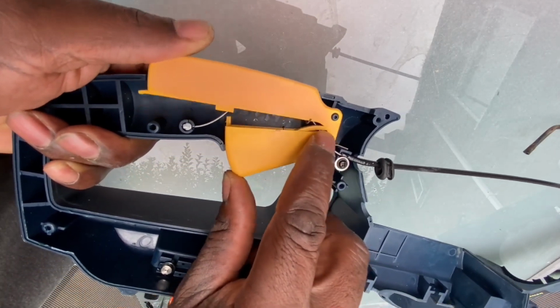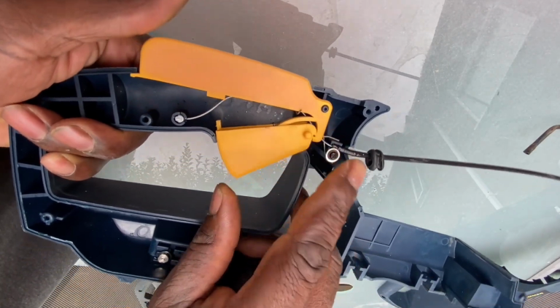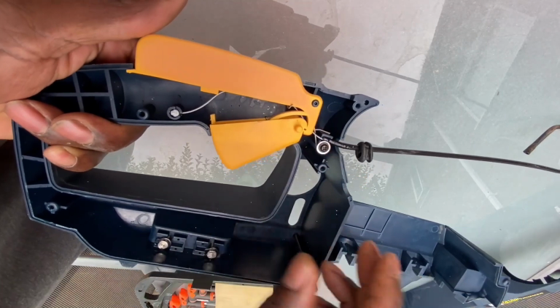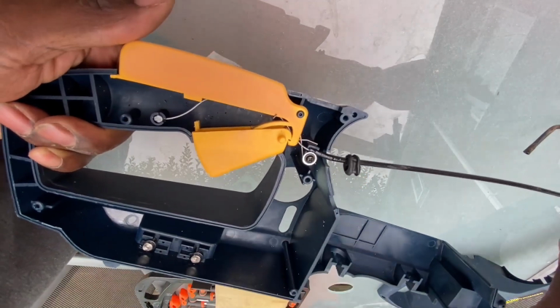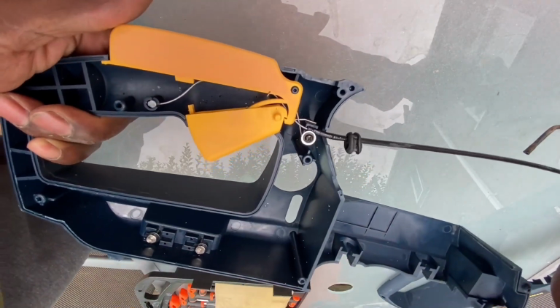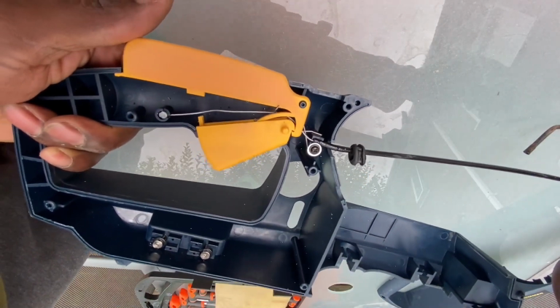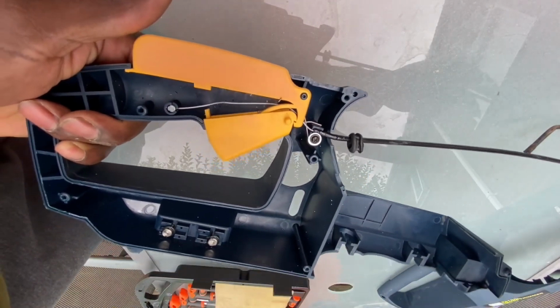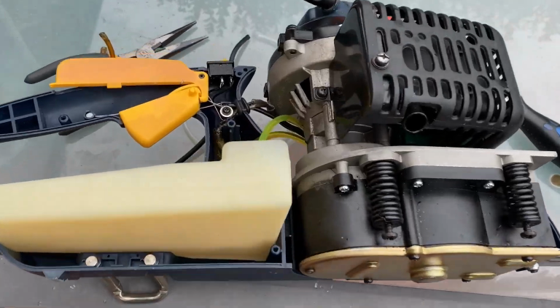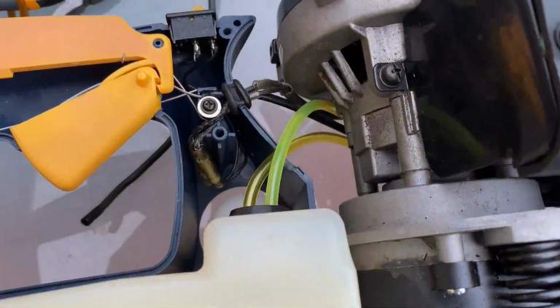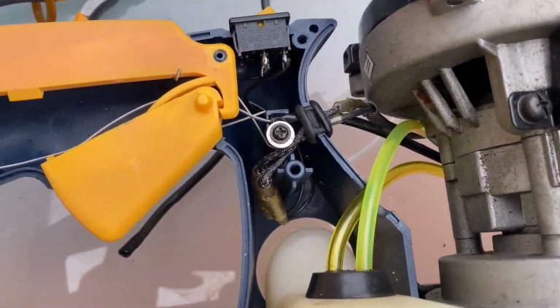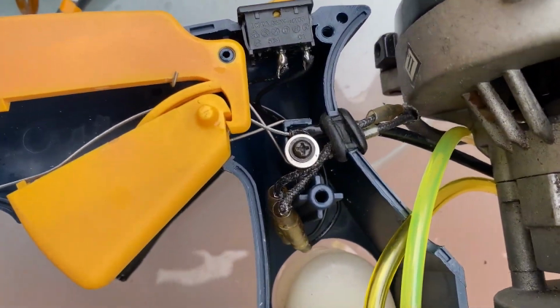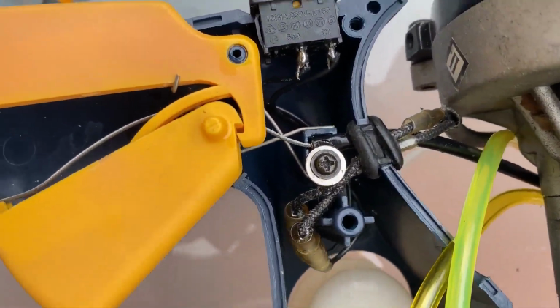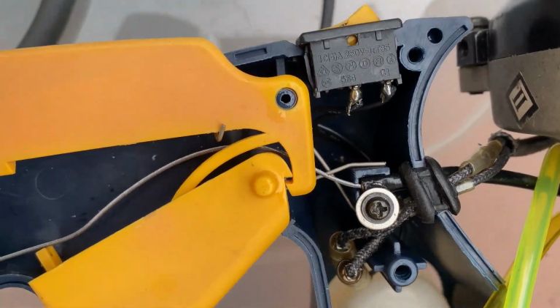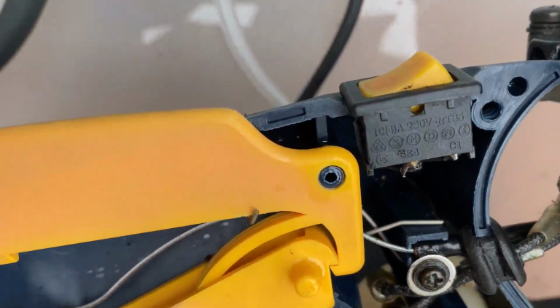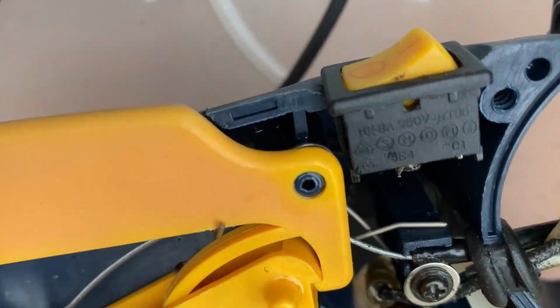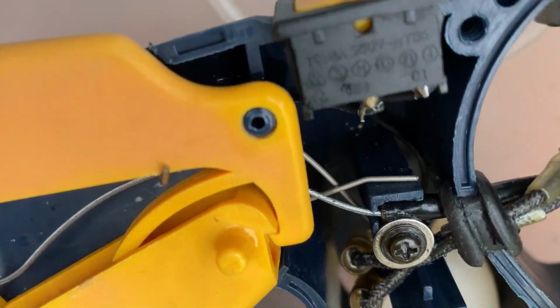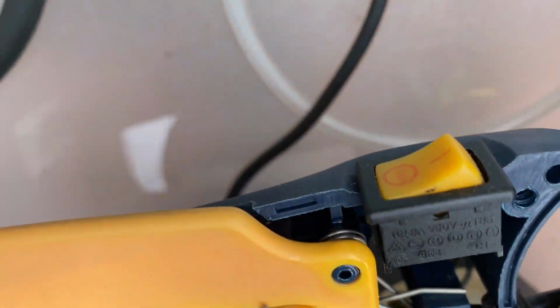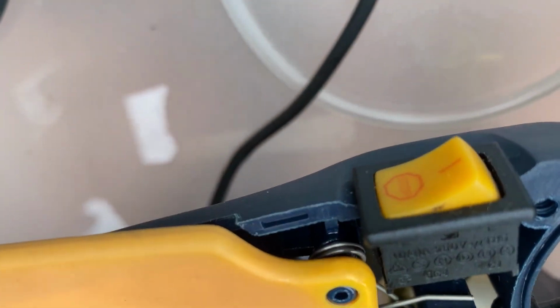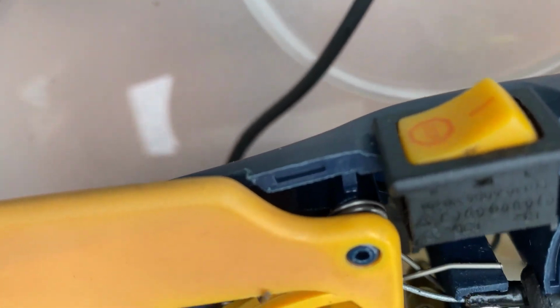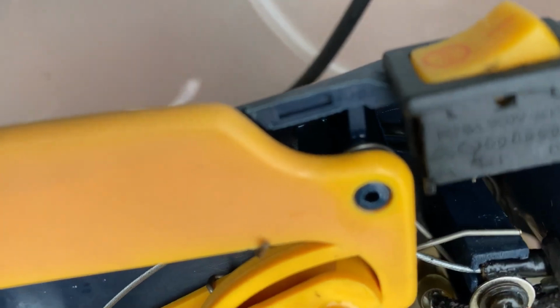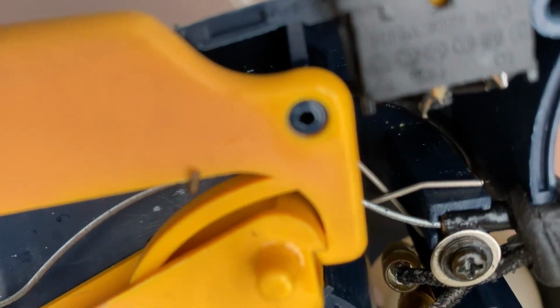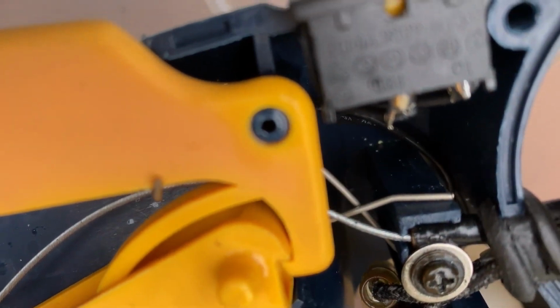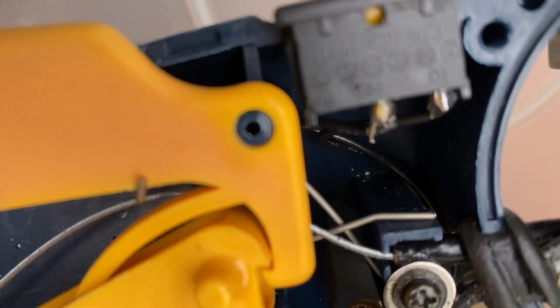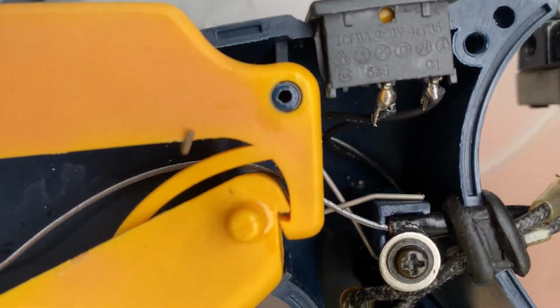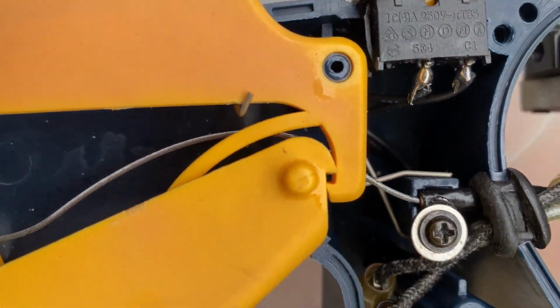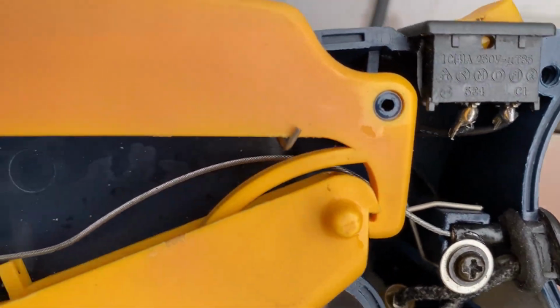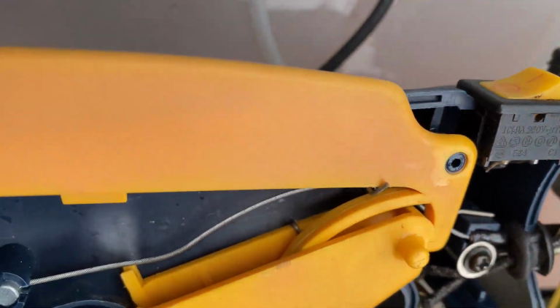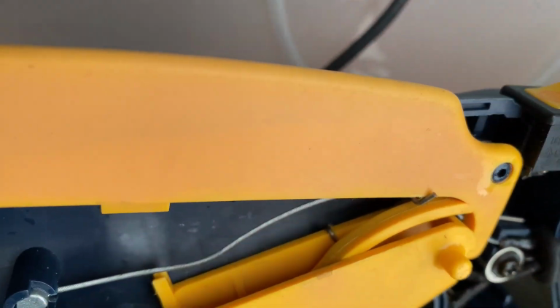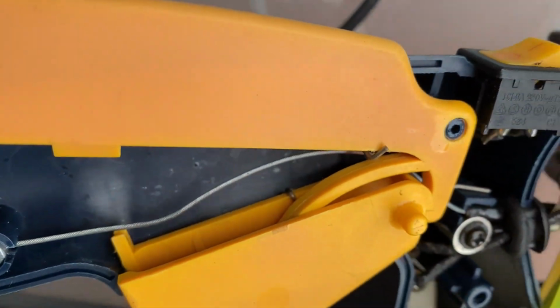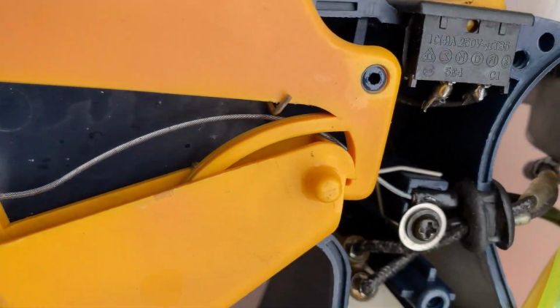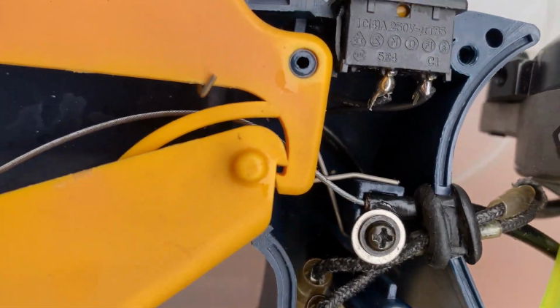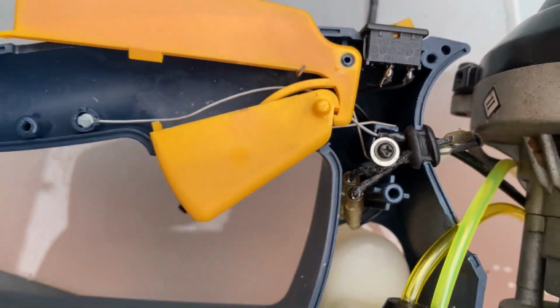So with that you get a basic idea, and this is what the unit looks like with the motor, the fuel tank, and switch in place. Just to give you an overview — this is what it'll look like when you pull your parts.